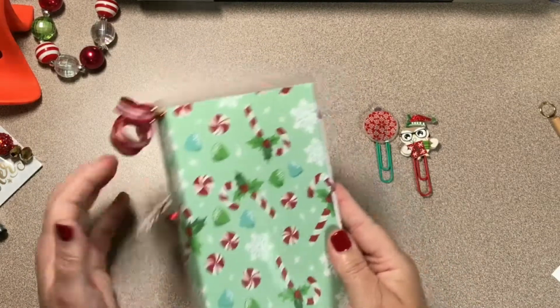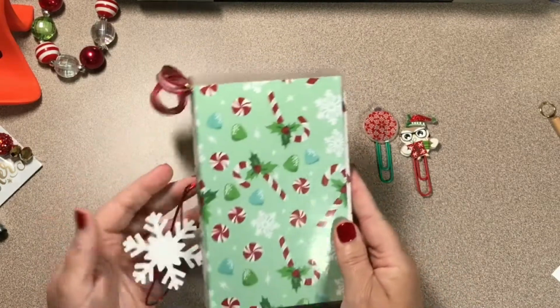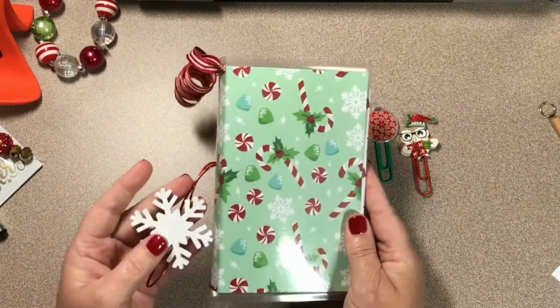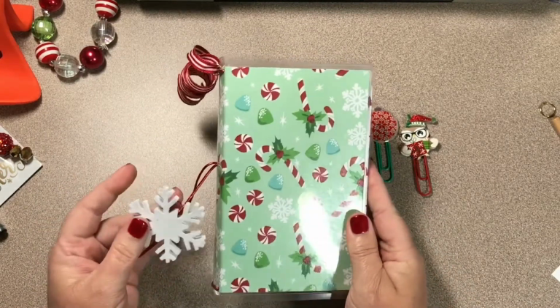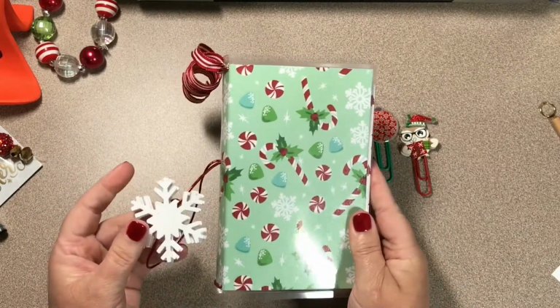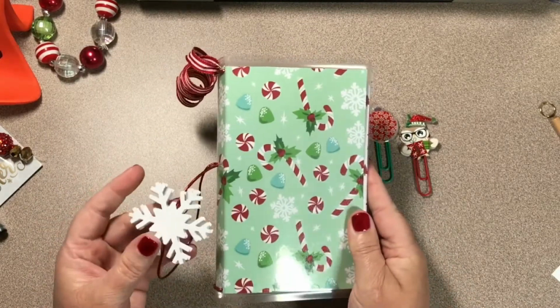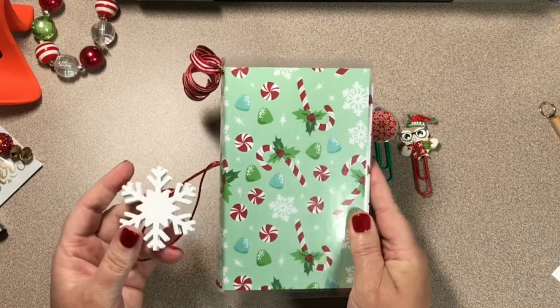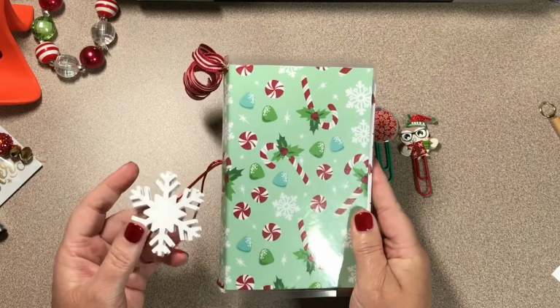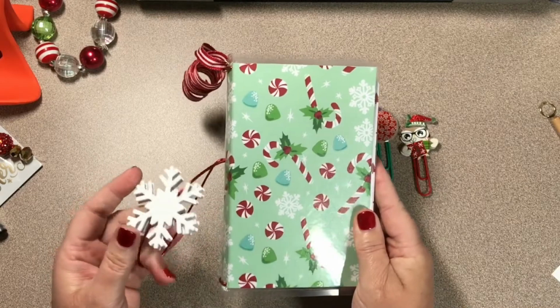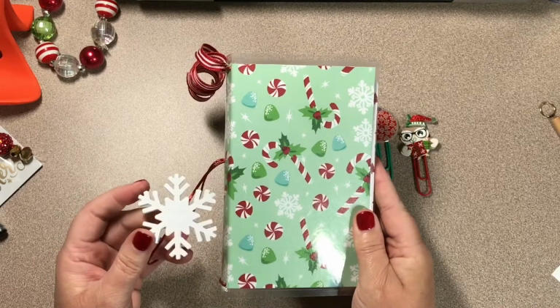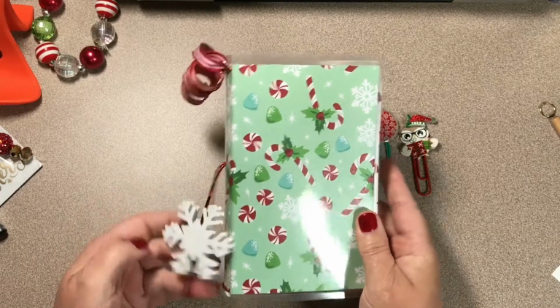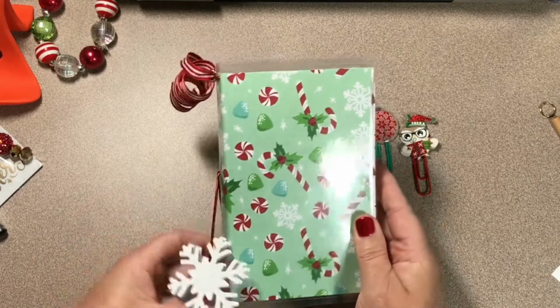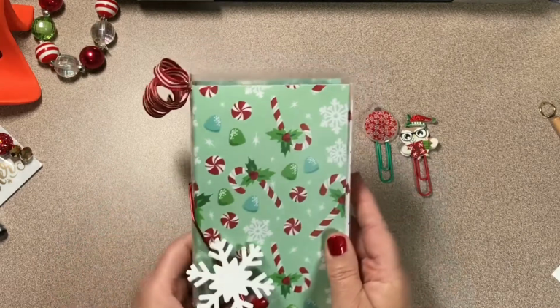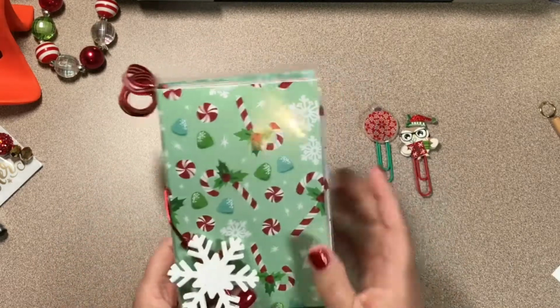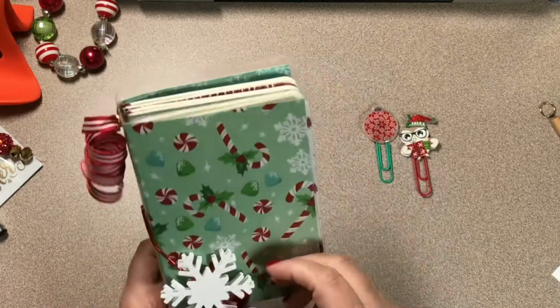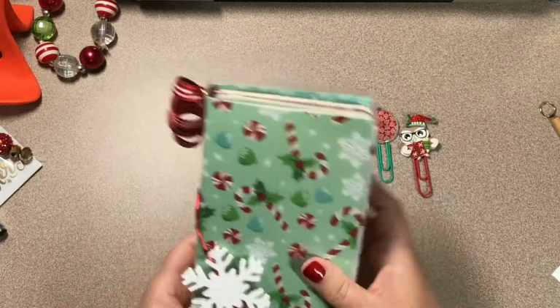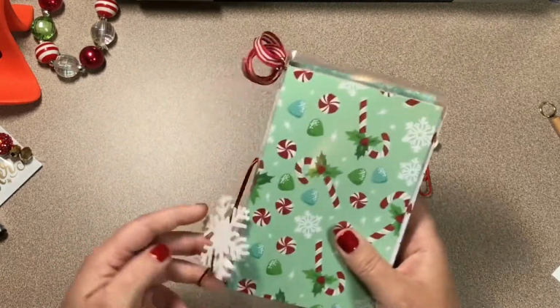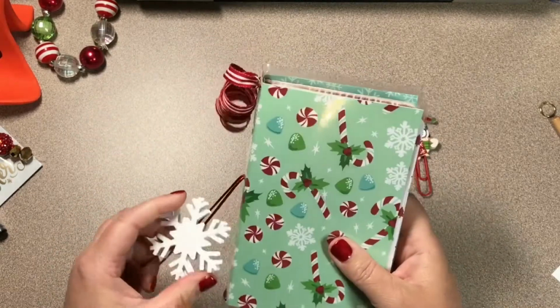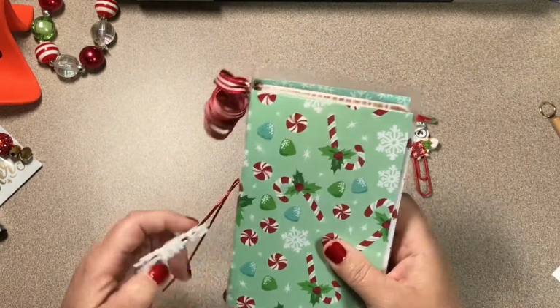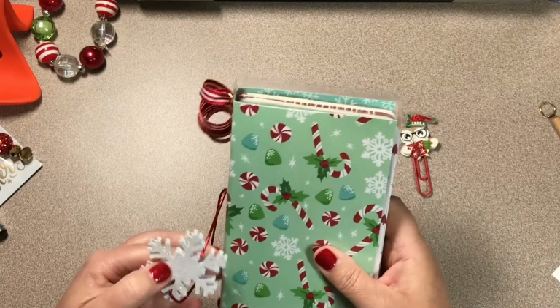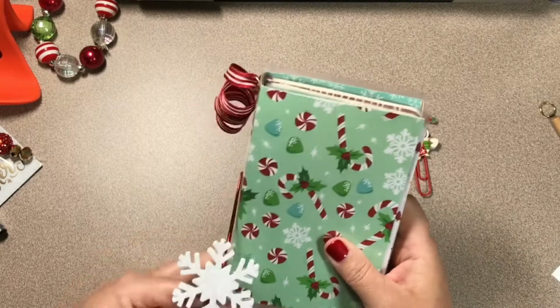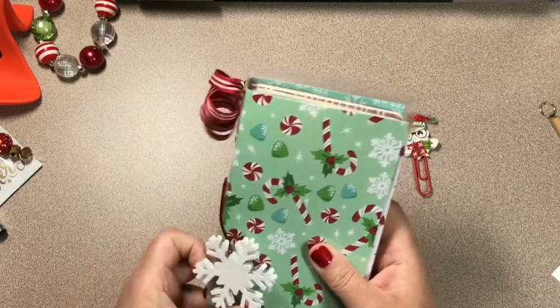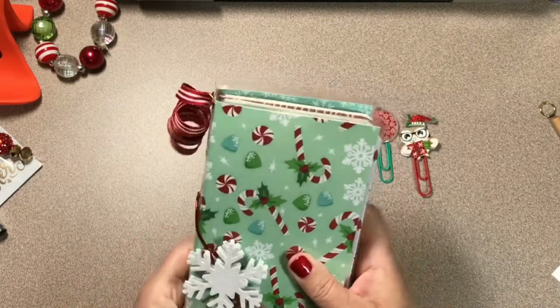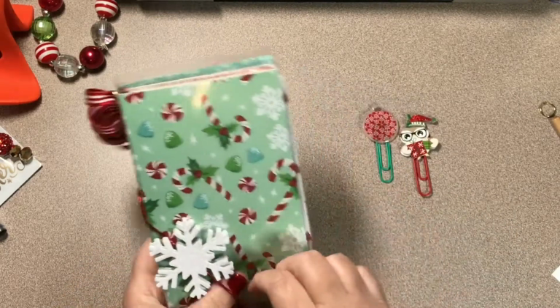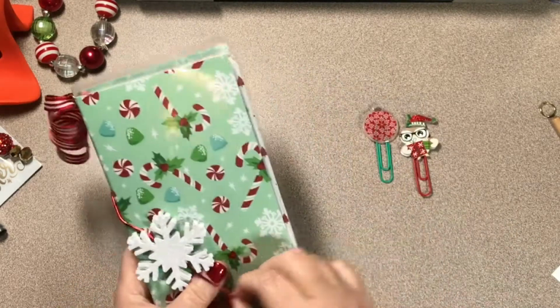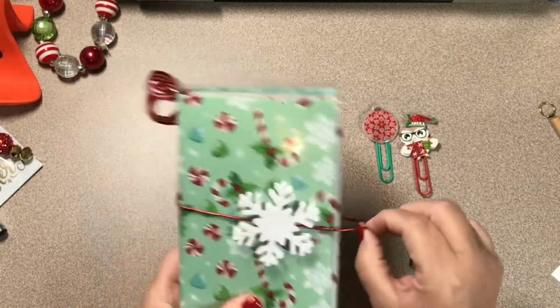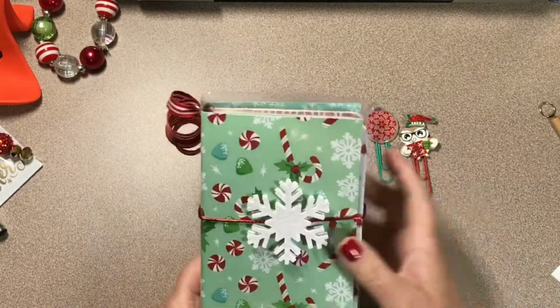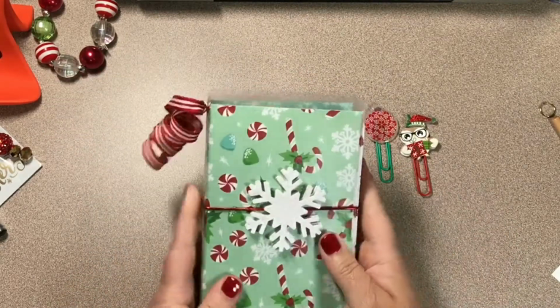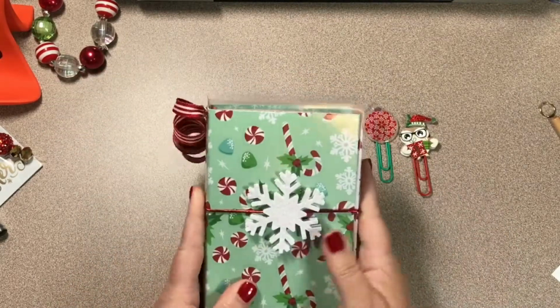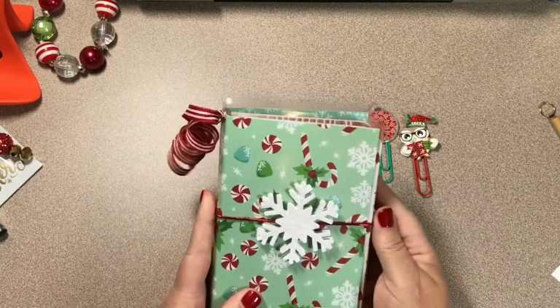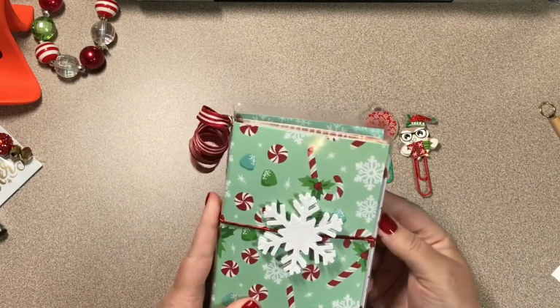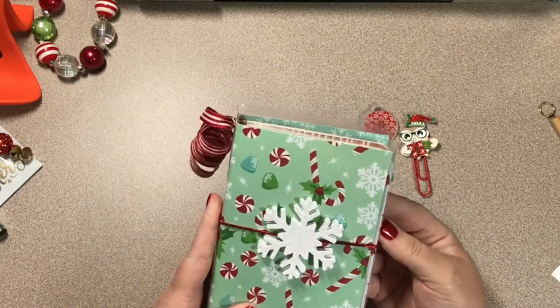This one is available for $18 shipped. If you are interested, please just email me at the address below and I will send you my PayPal link so you can pay.